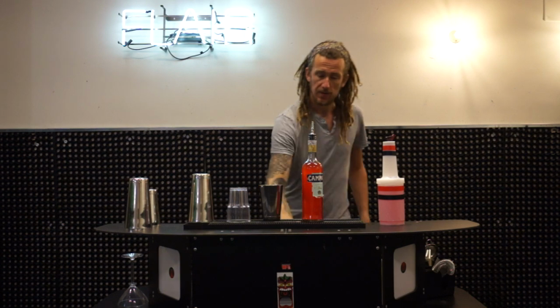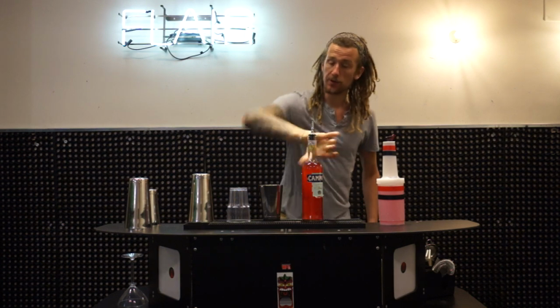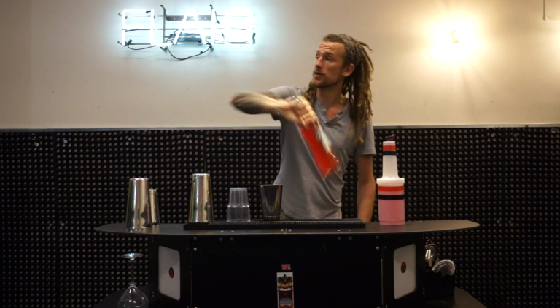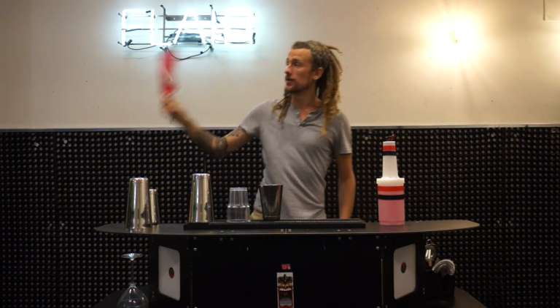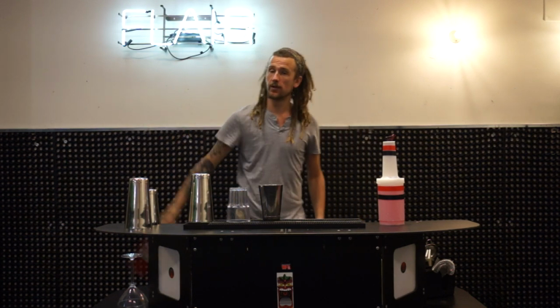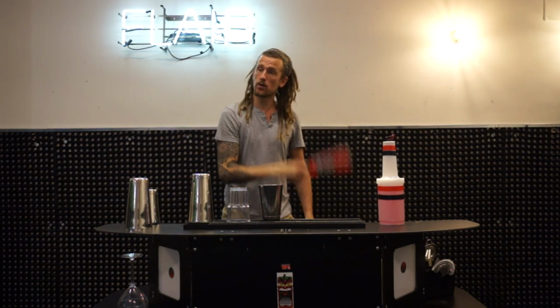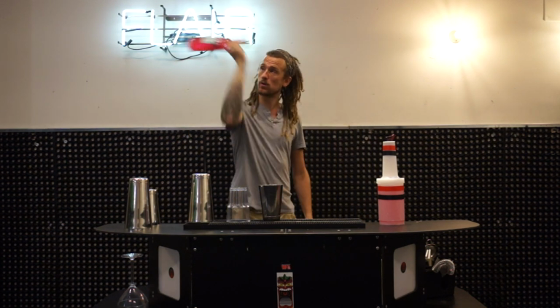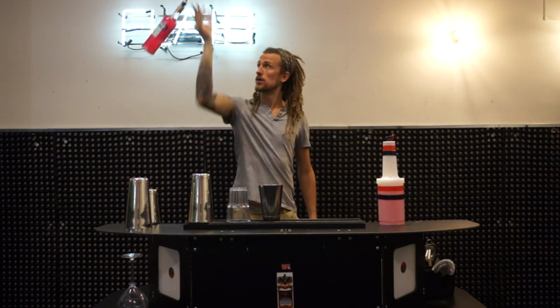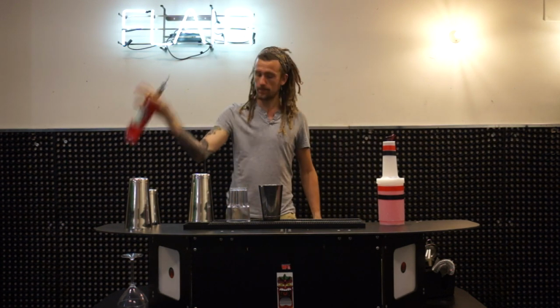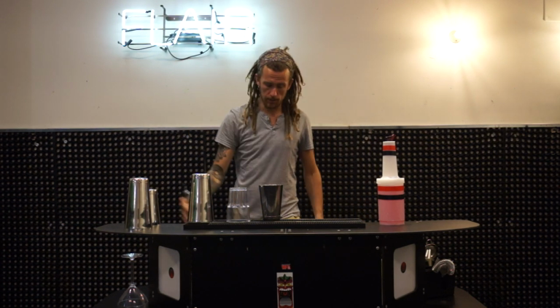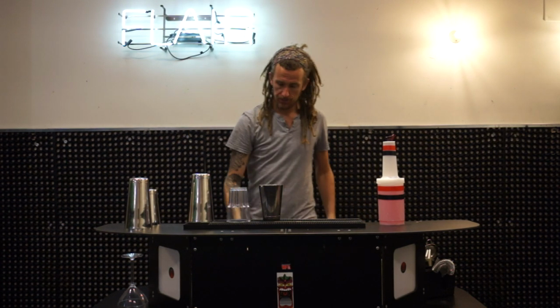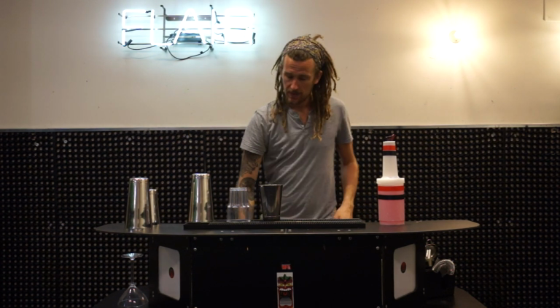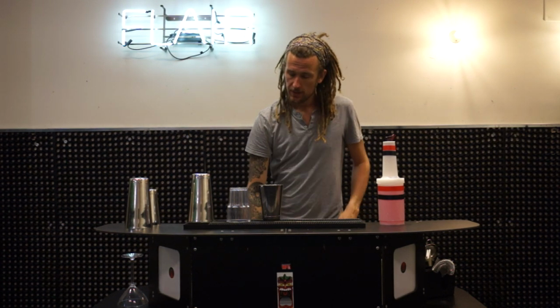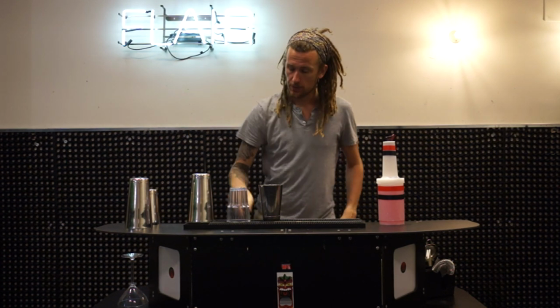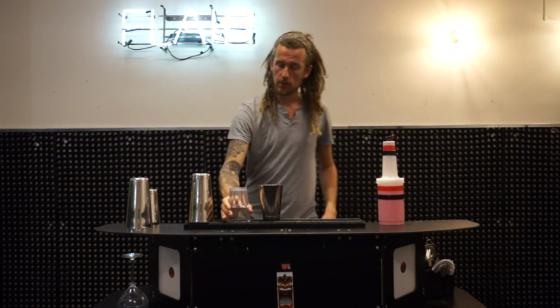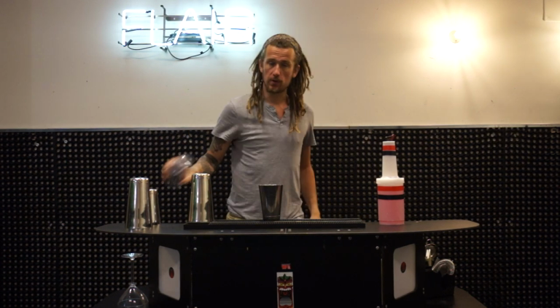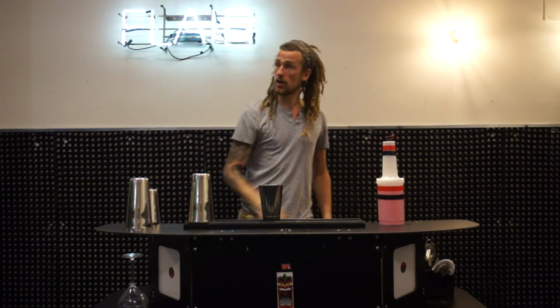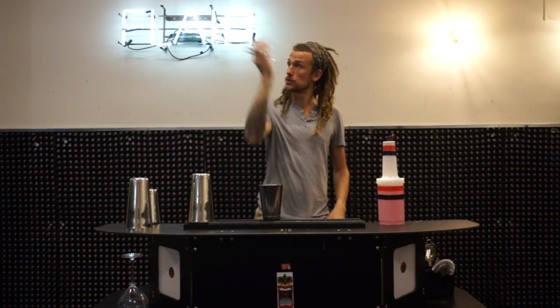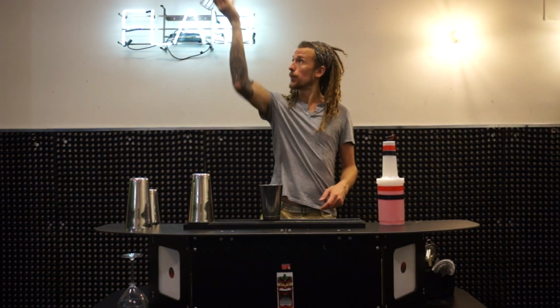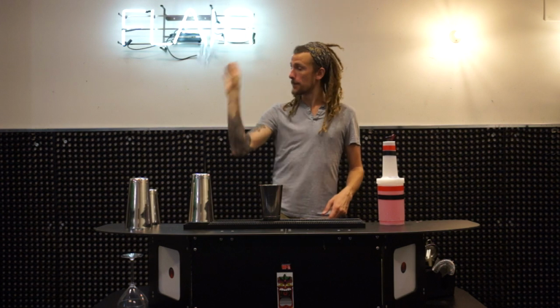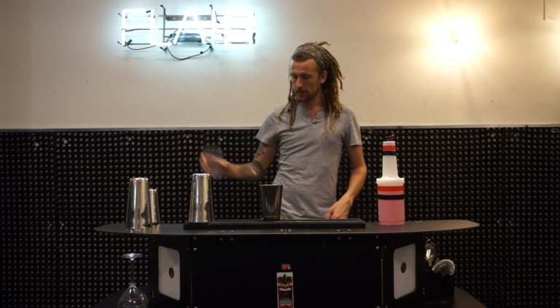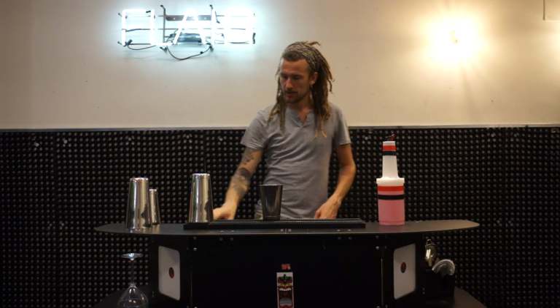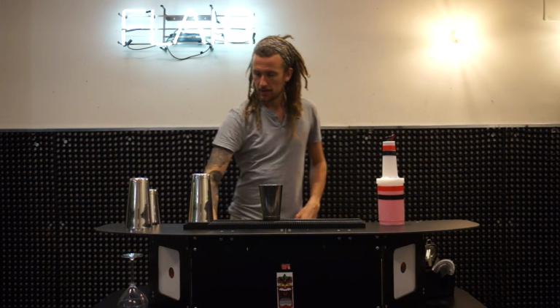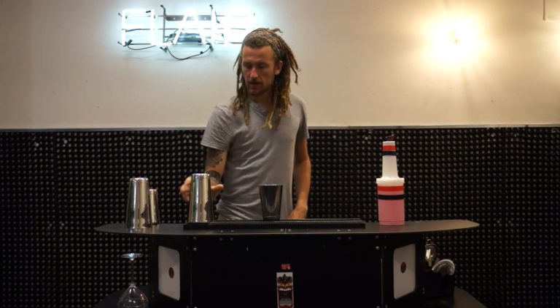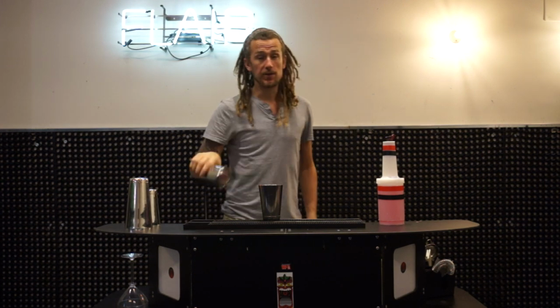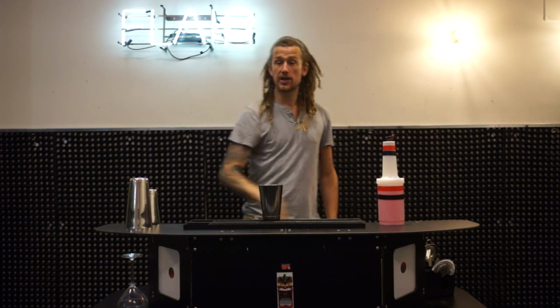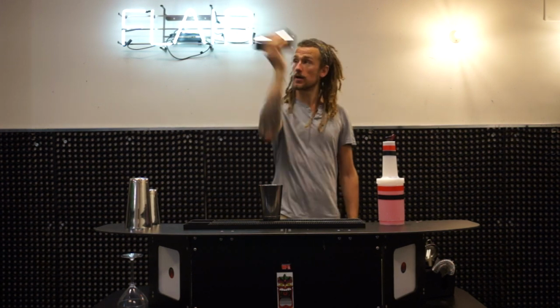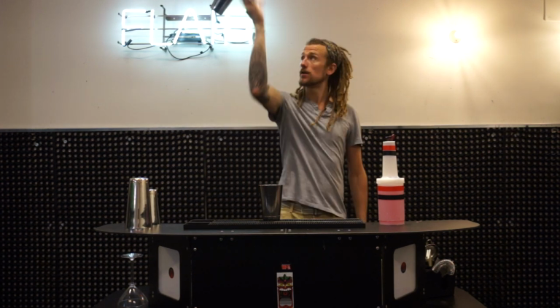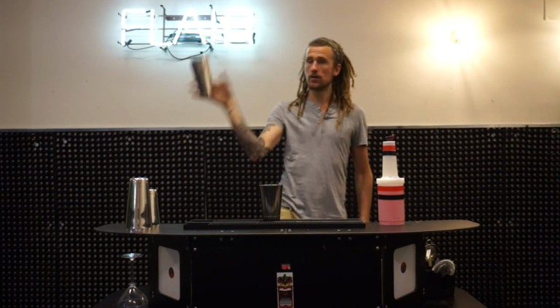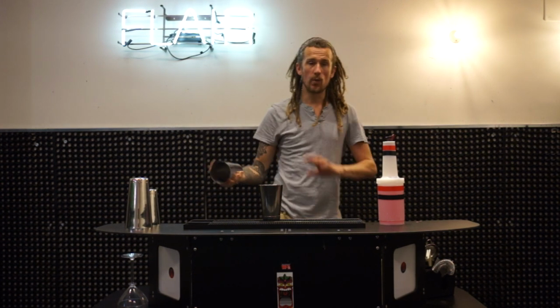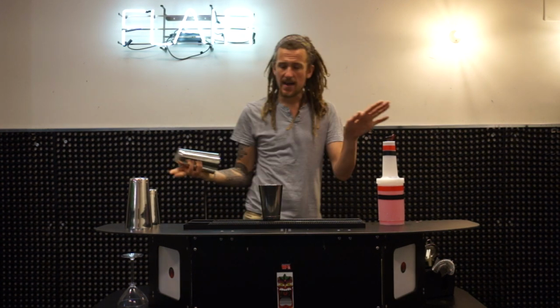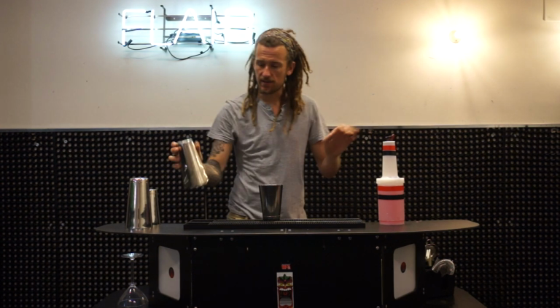You can do it with a full bottle. You can do it with your glass. With the shaker. With anything.